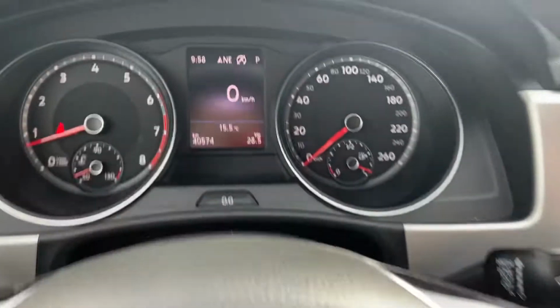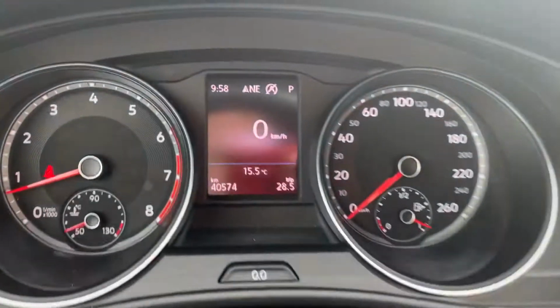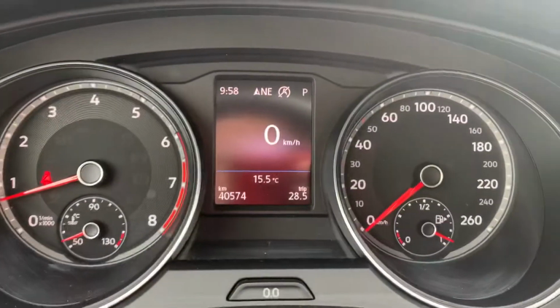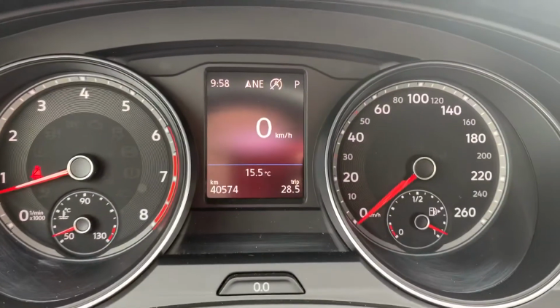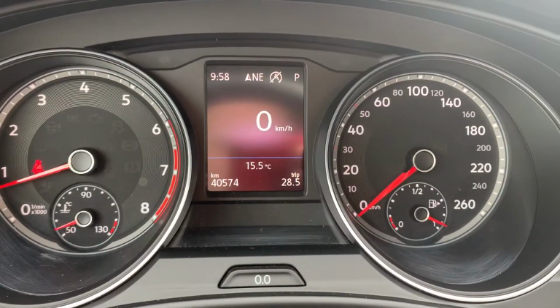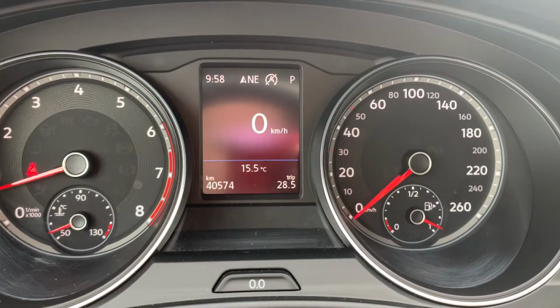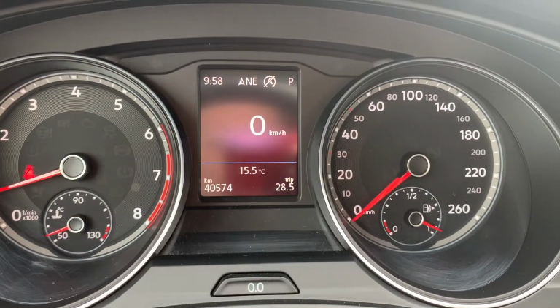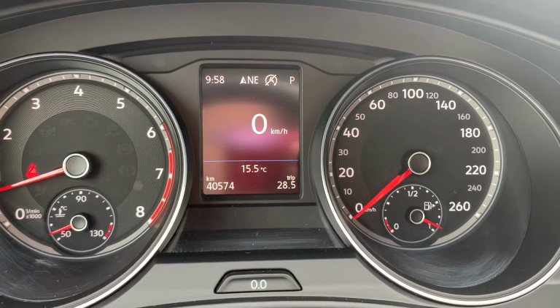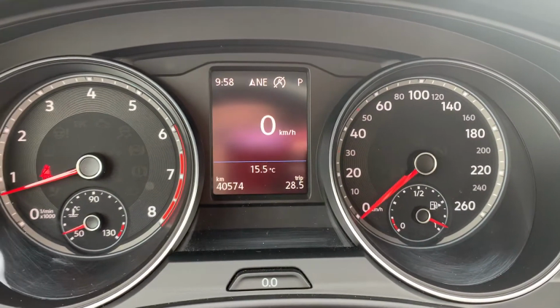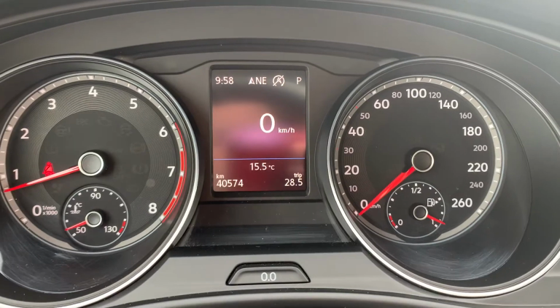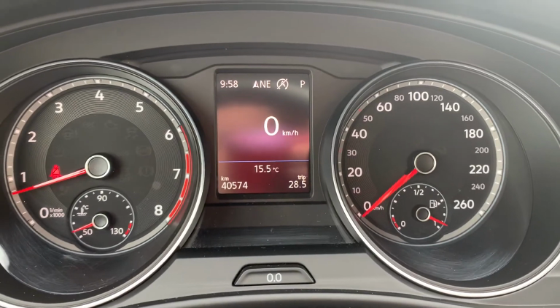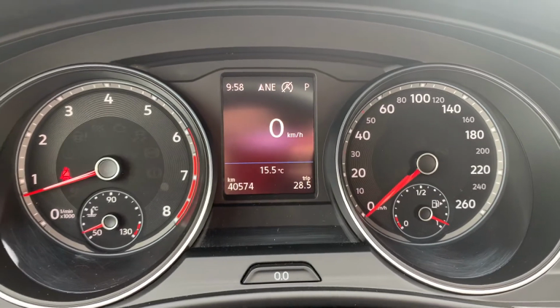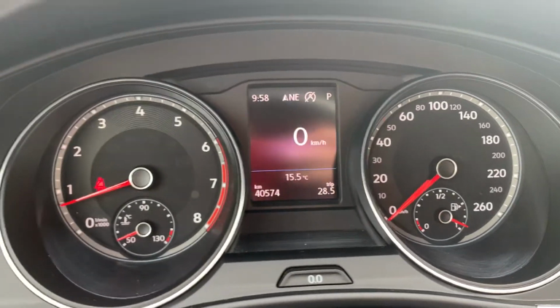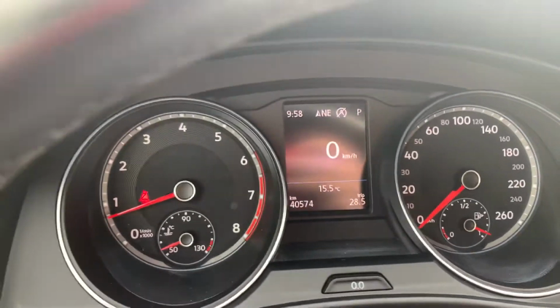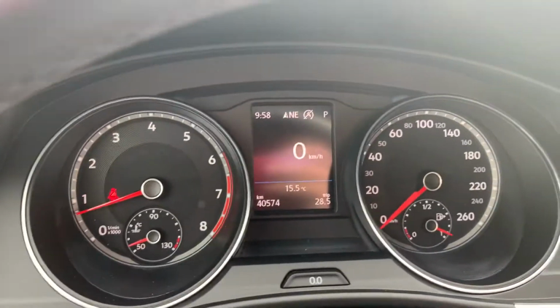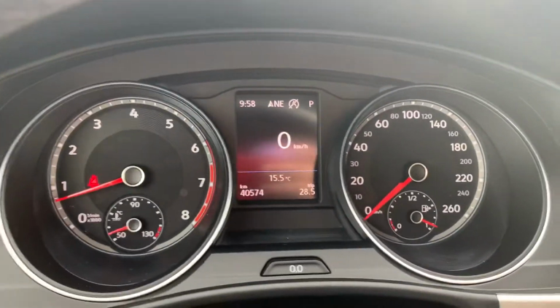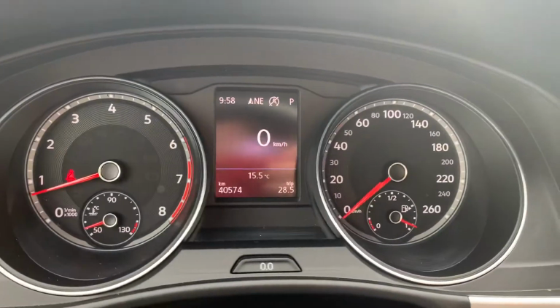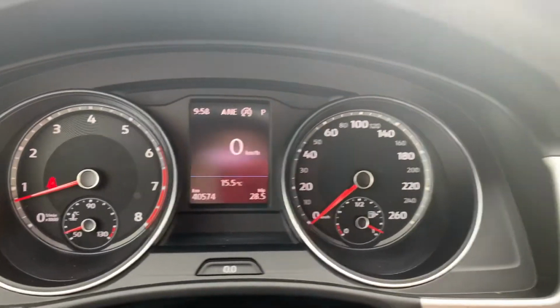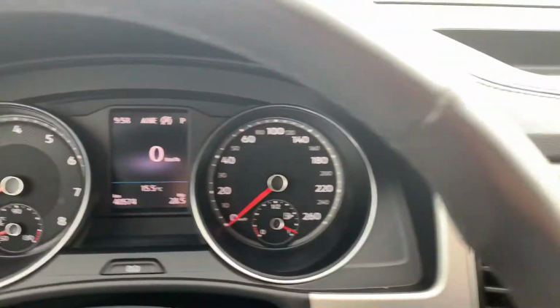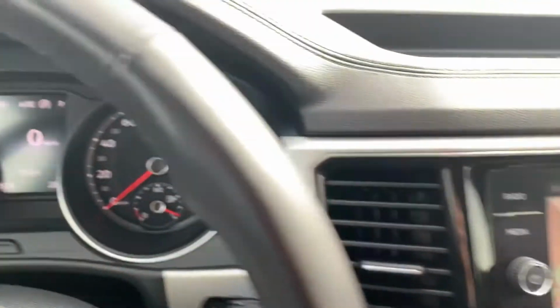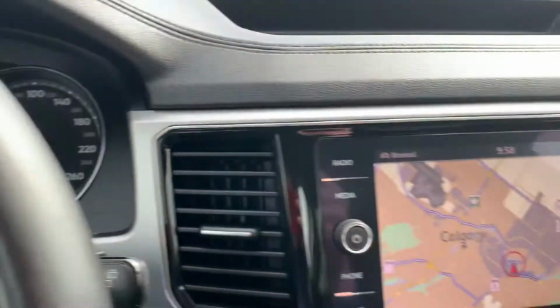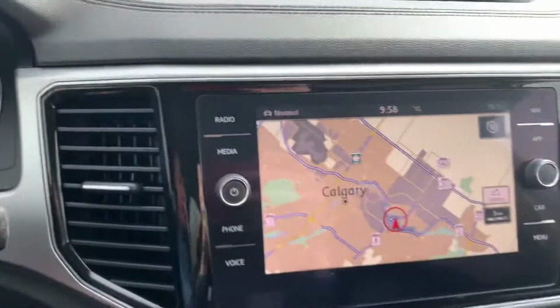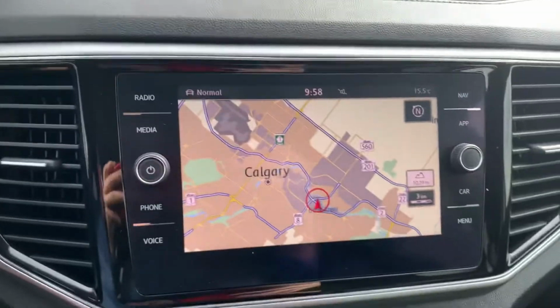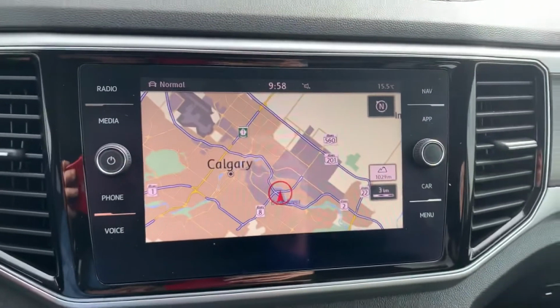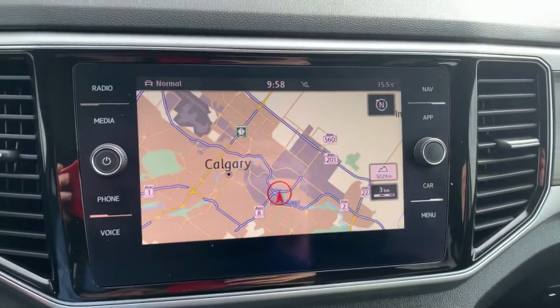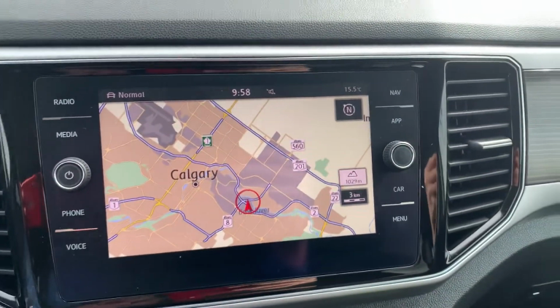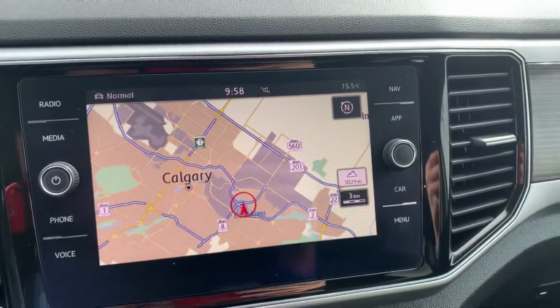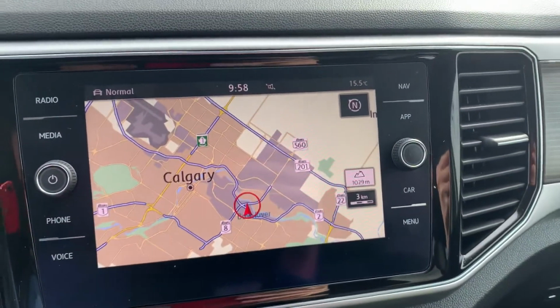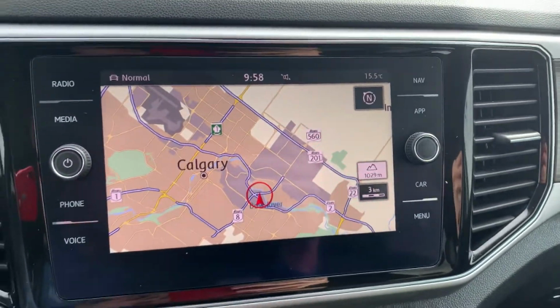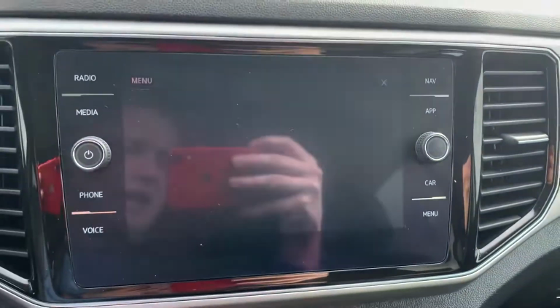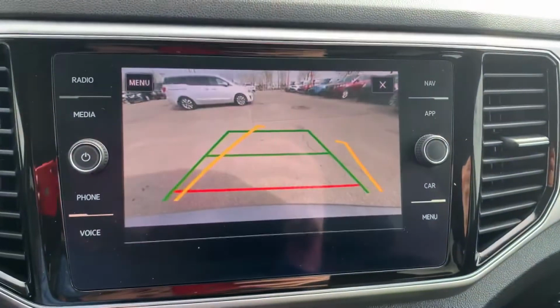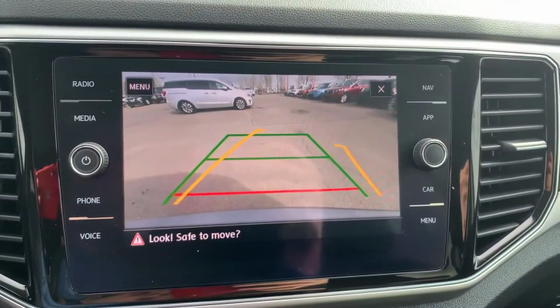Best thing about this vehicle — 40,000 kilometers, really low kilometers on it, with lots of life left in it. Of course as we make our way over, we do have the navigation as well as a nice backup camera here.